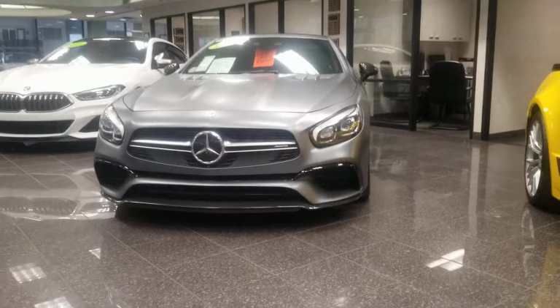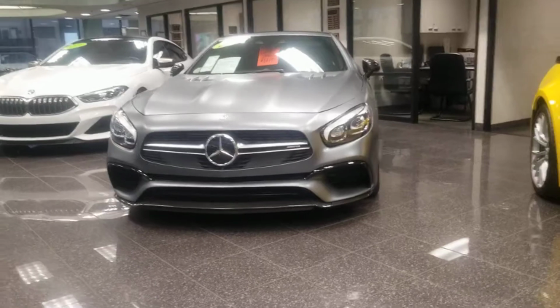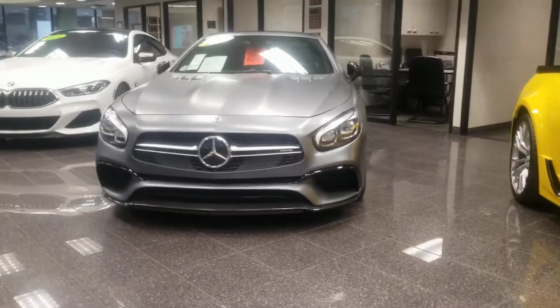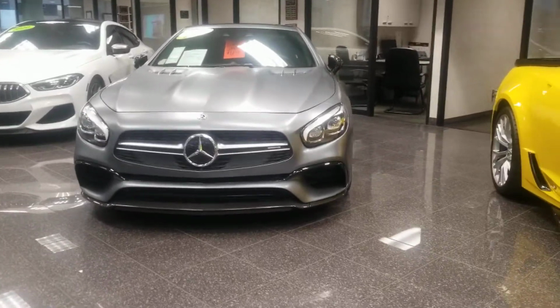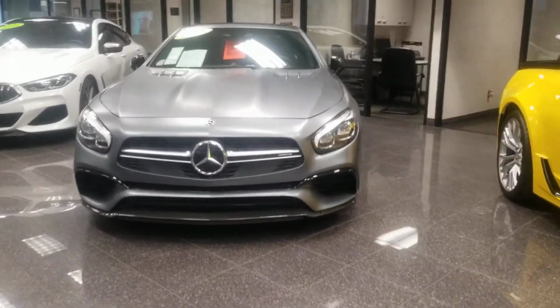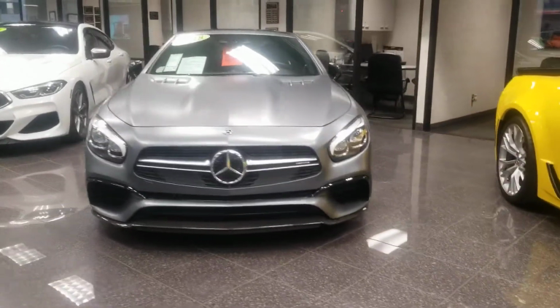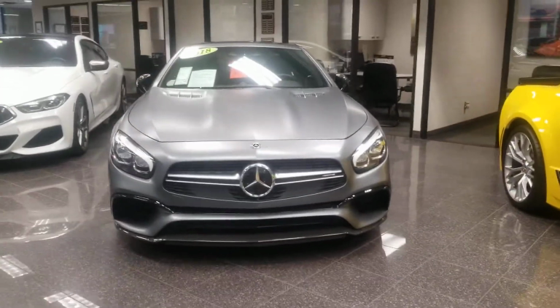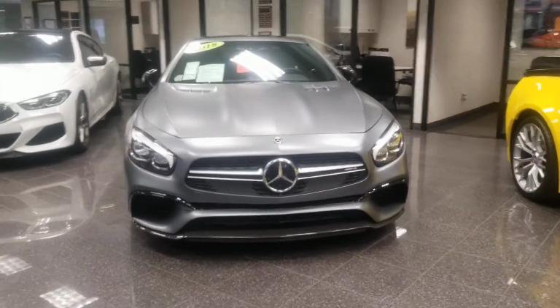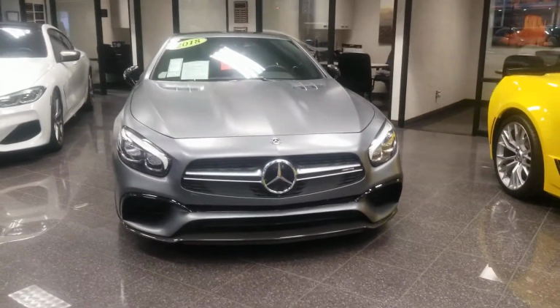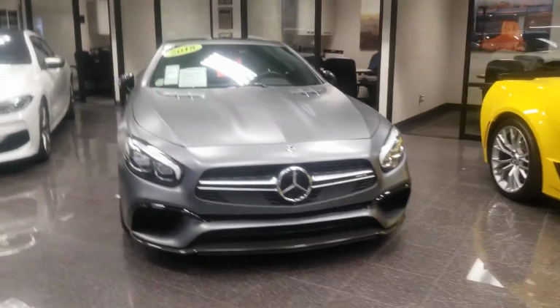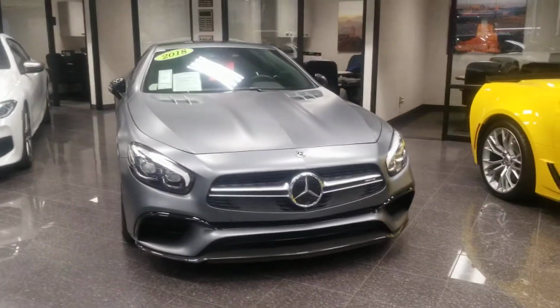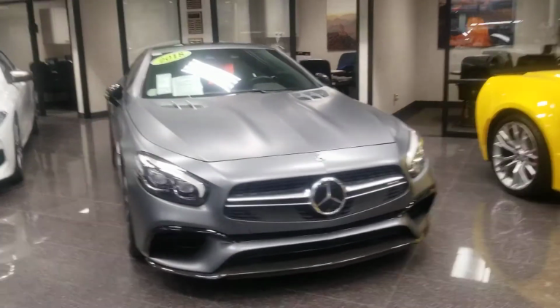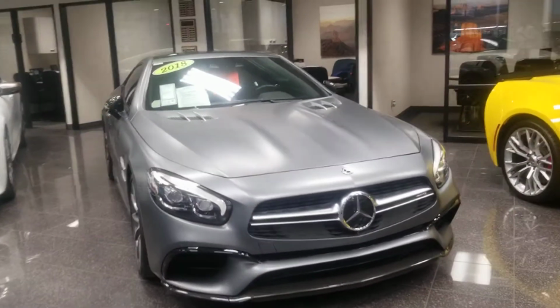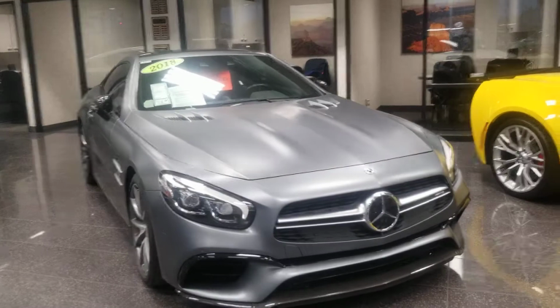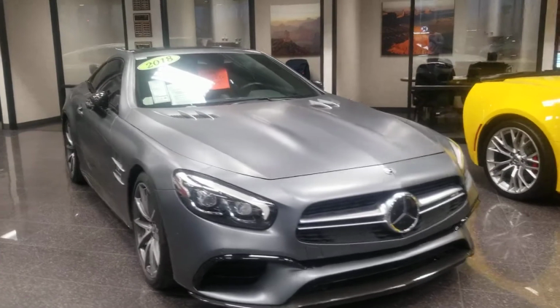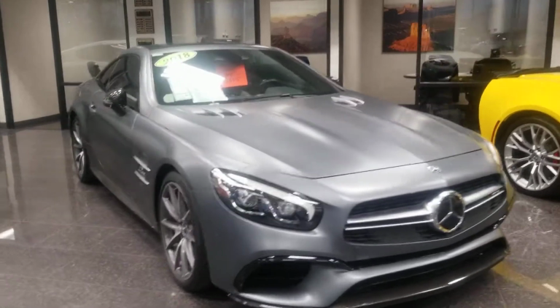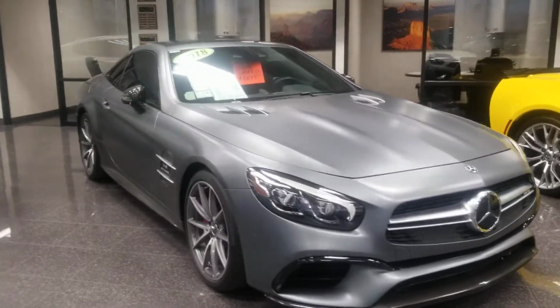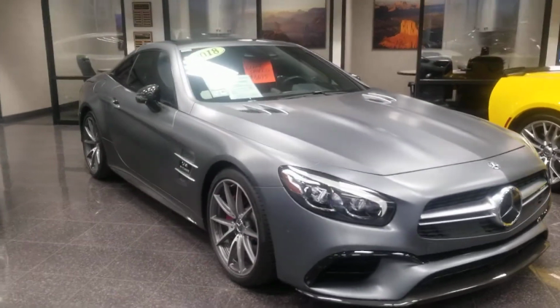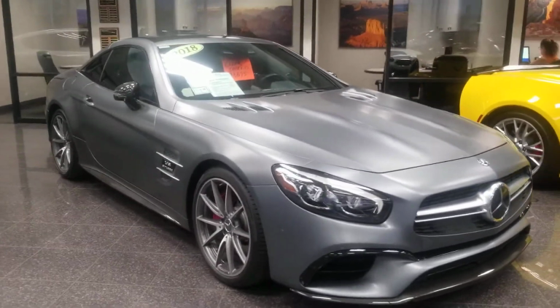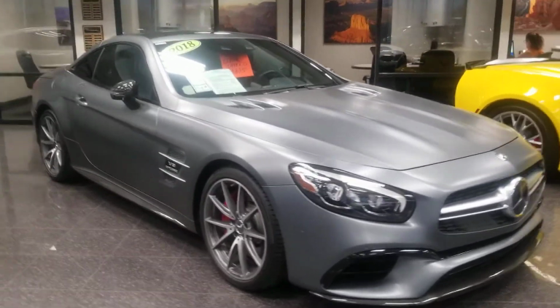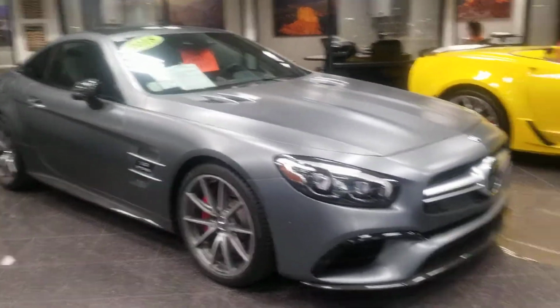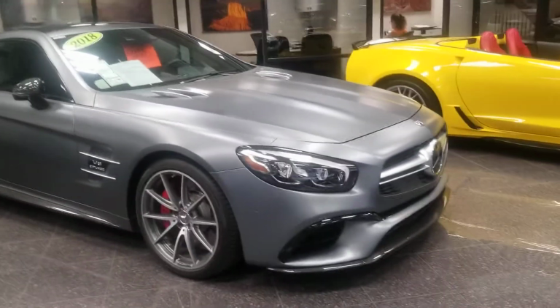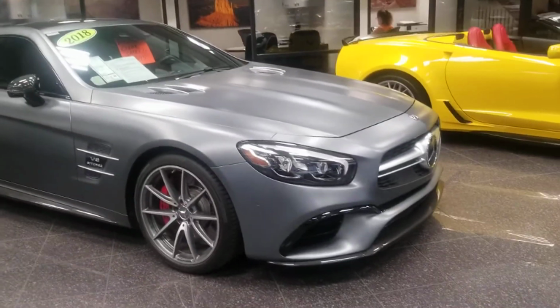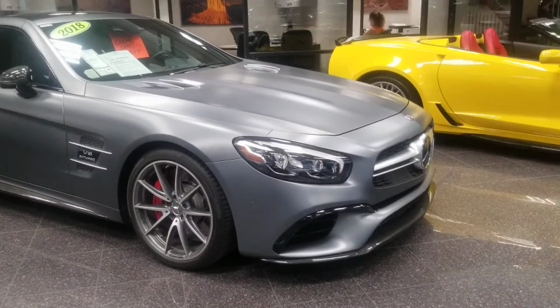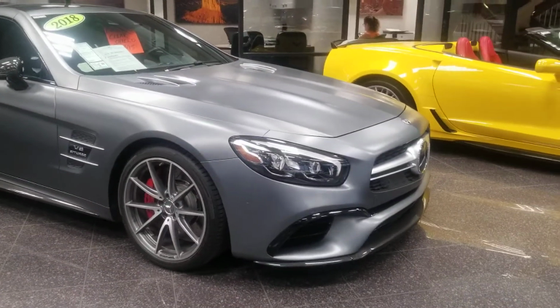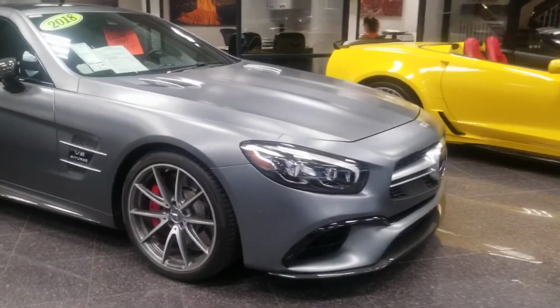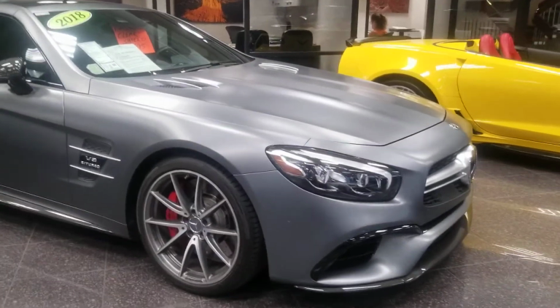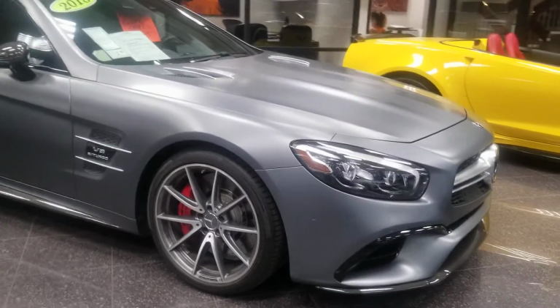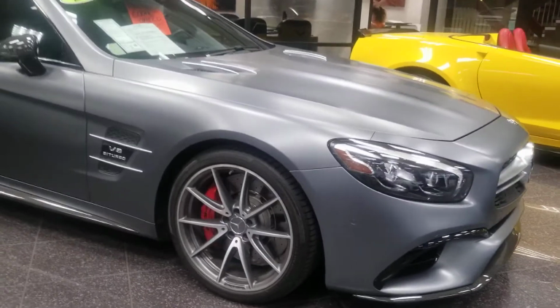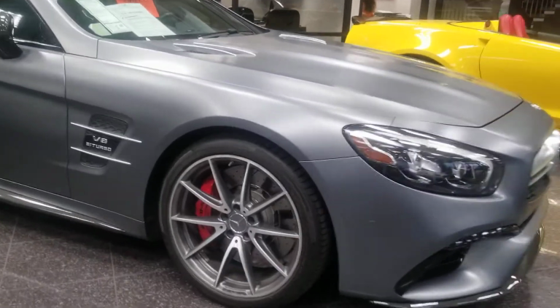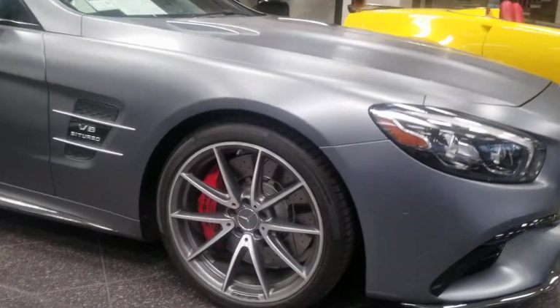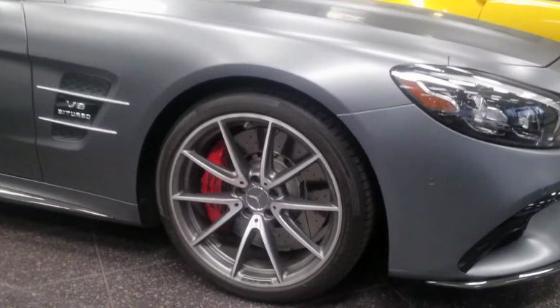Hey Porya, QH certified Benson Beamer here. Here is that beautiful 2018 SL63 AMG we spoke about on the phone like five minutes ago.